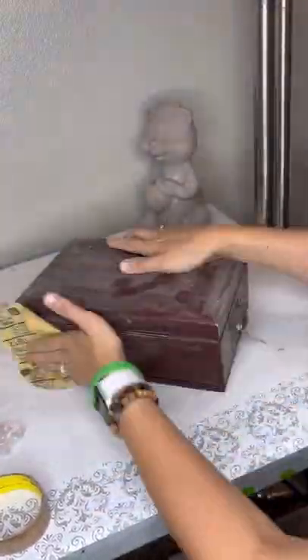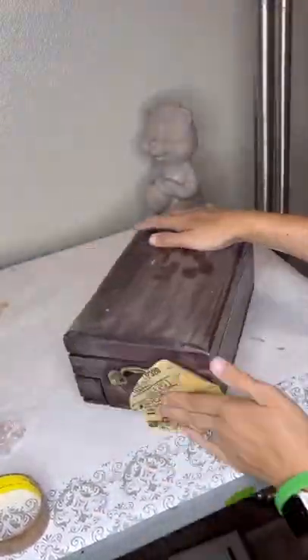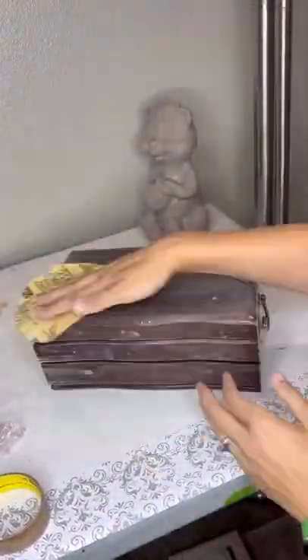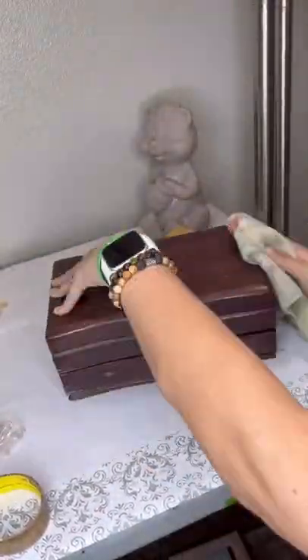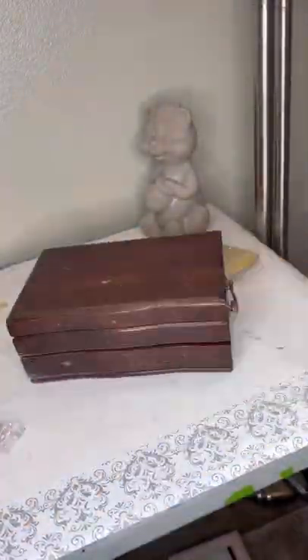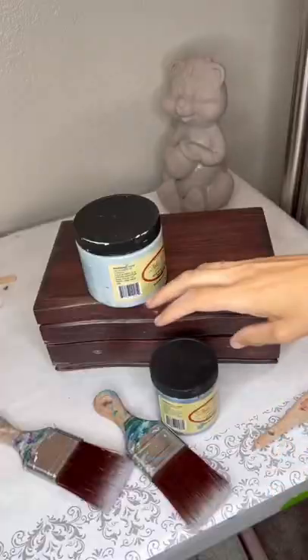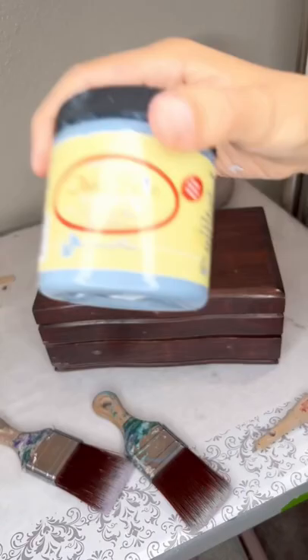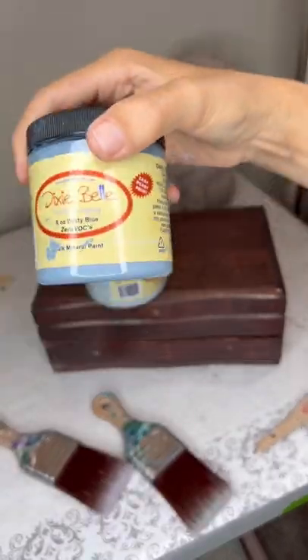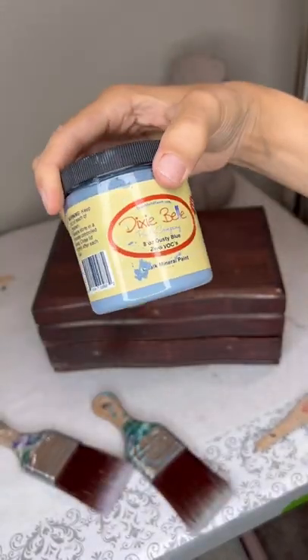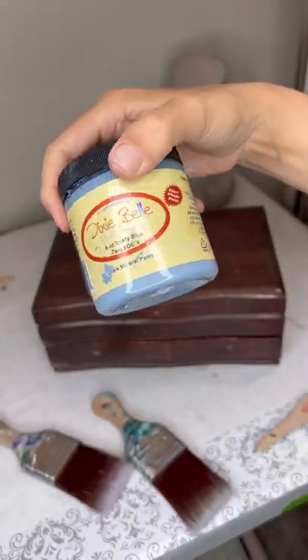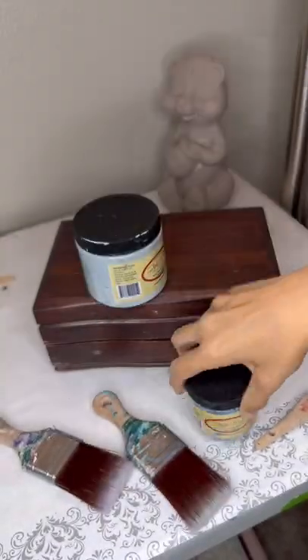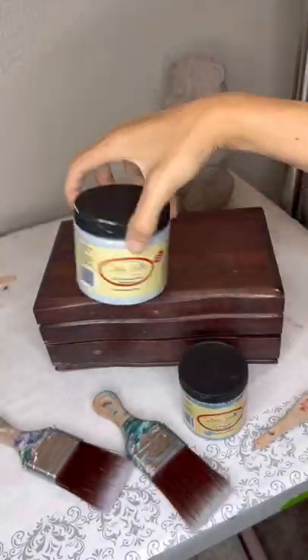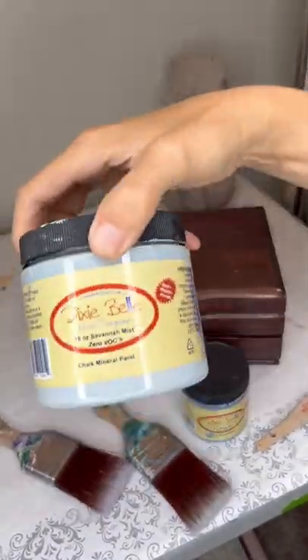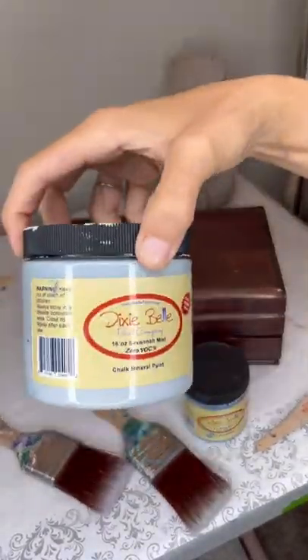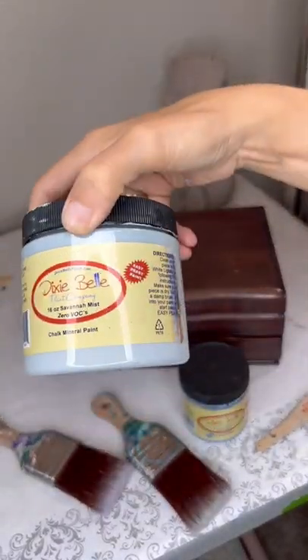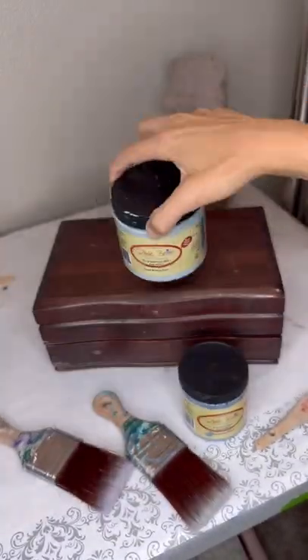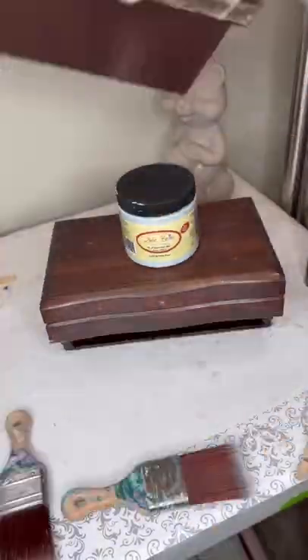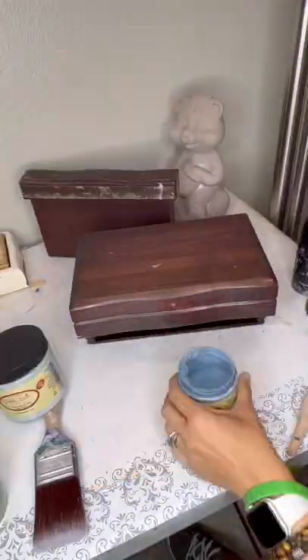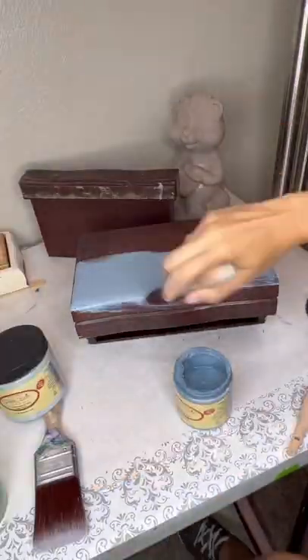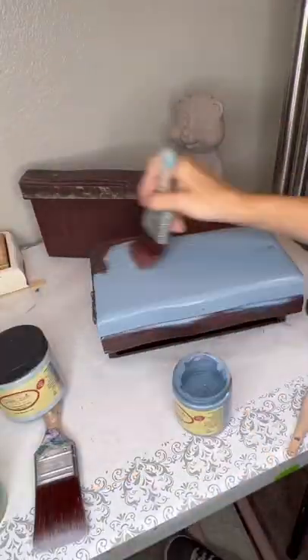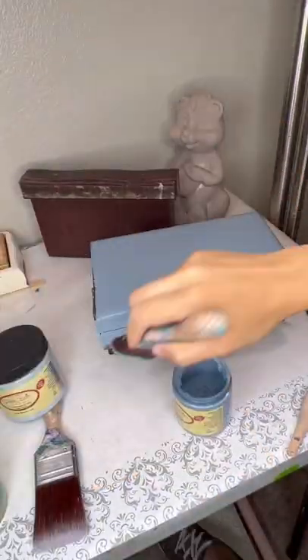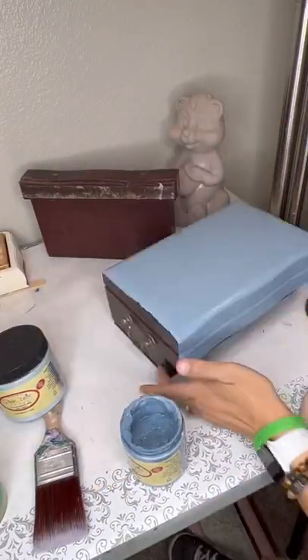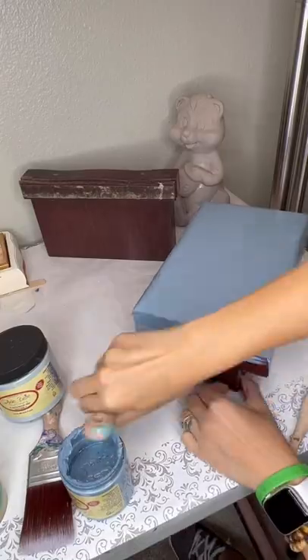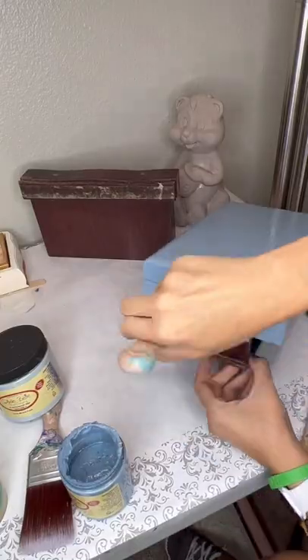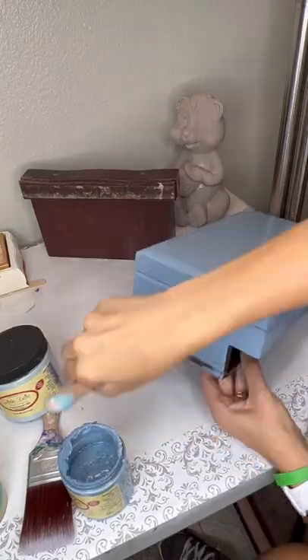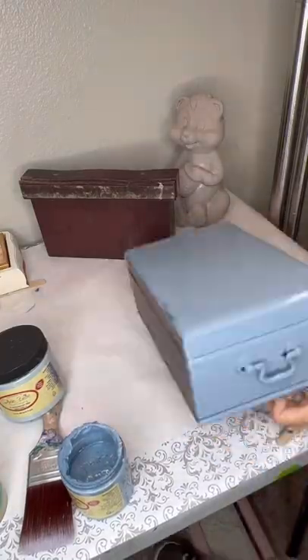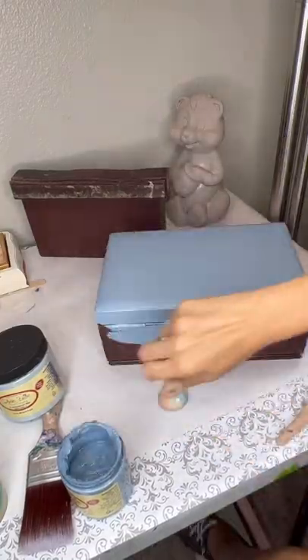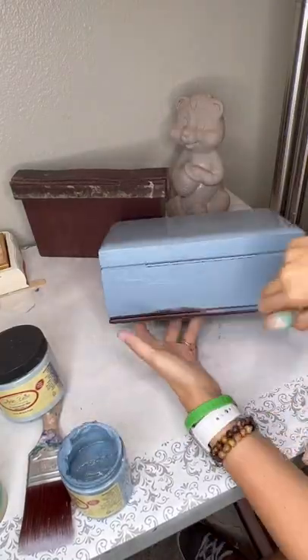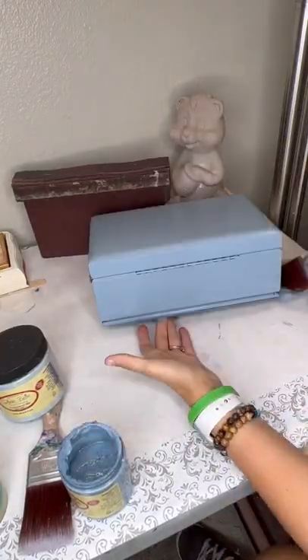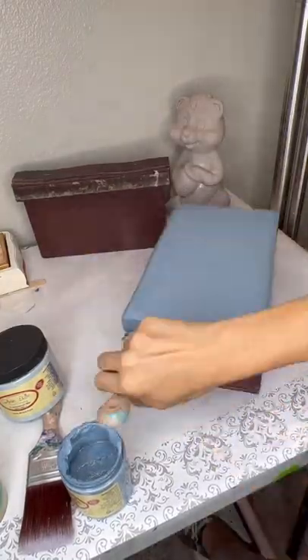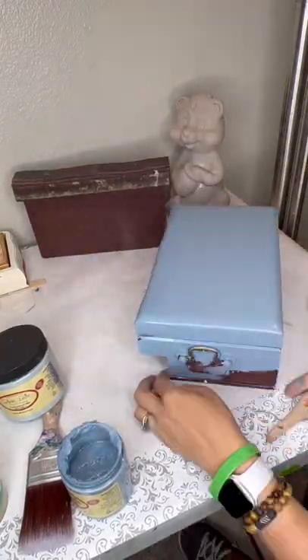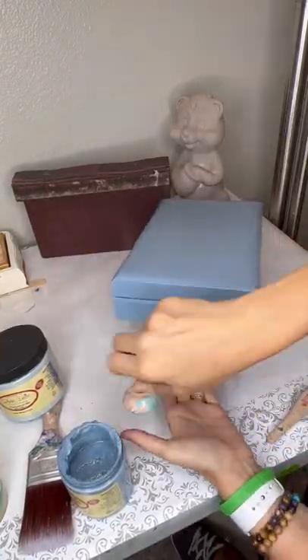We're going to give it a good scuff sand and then paint it Dusty Blue by Dixie Belle, because I have big plans for it with the accent of Savannah Mist. Stay tuned — I'll get this done in the next day.